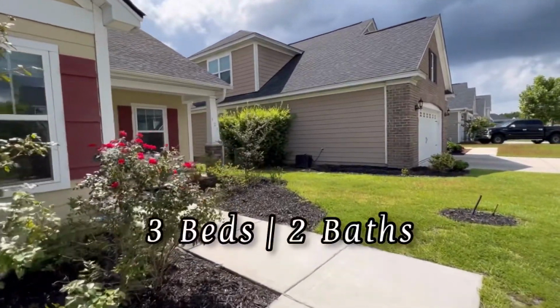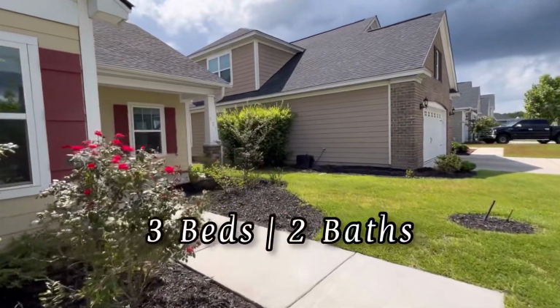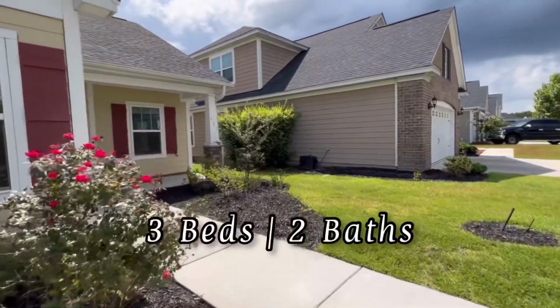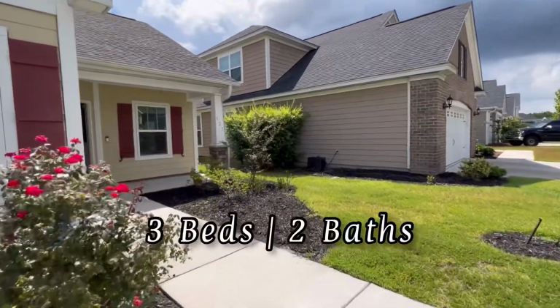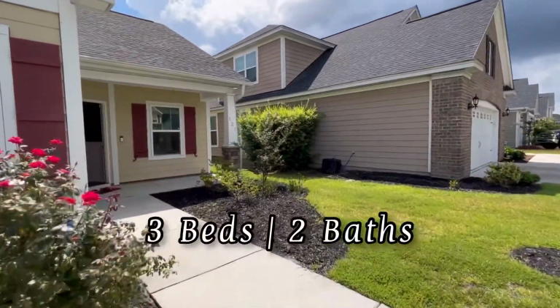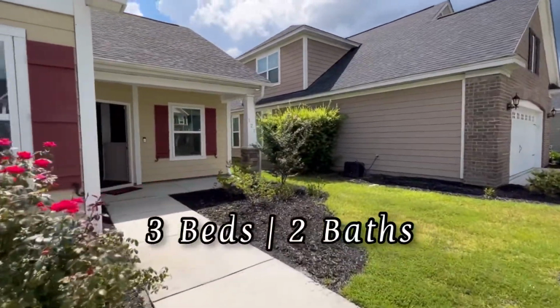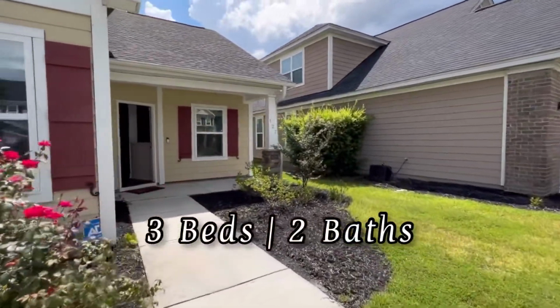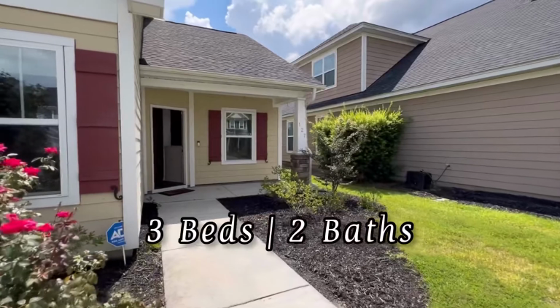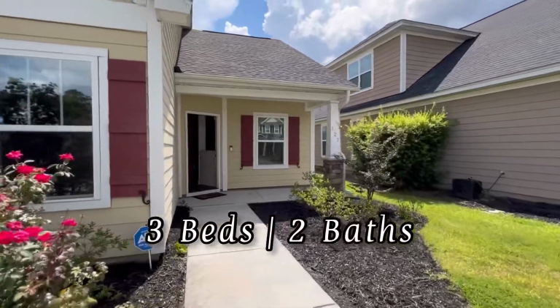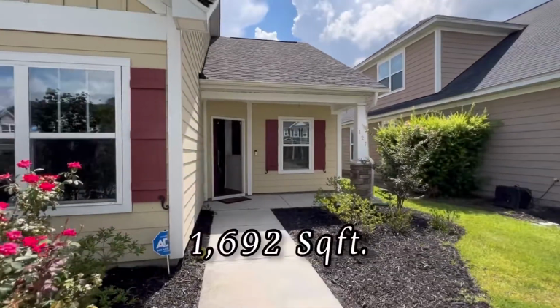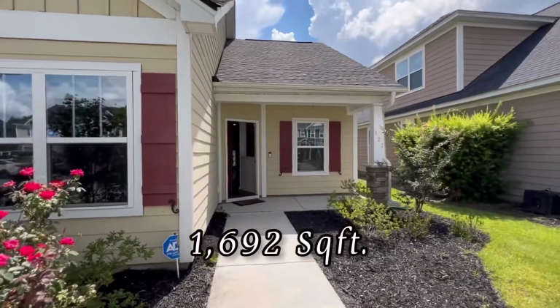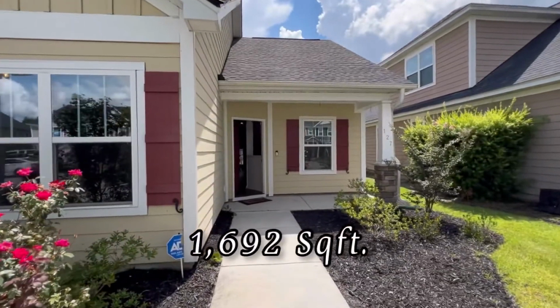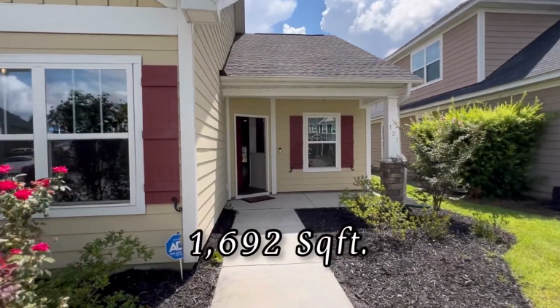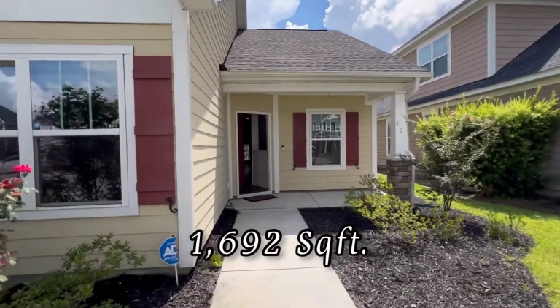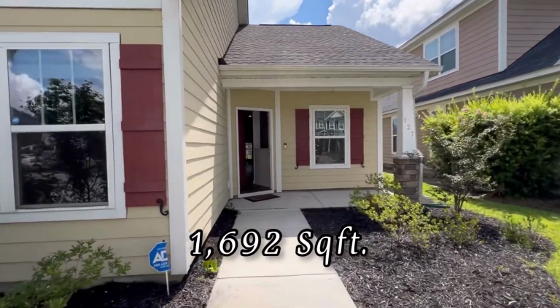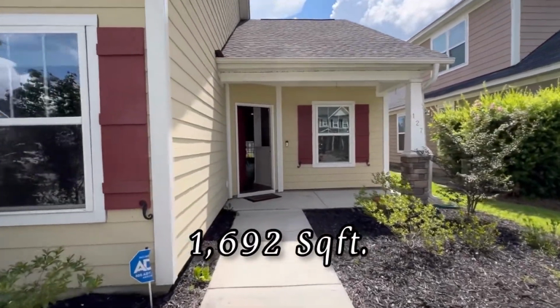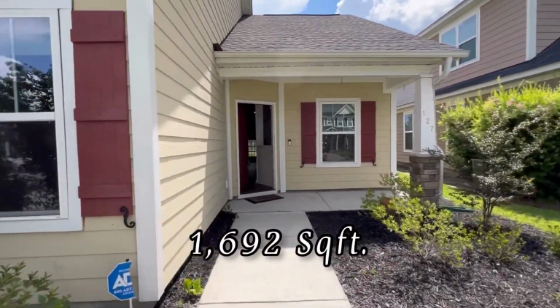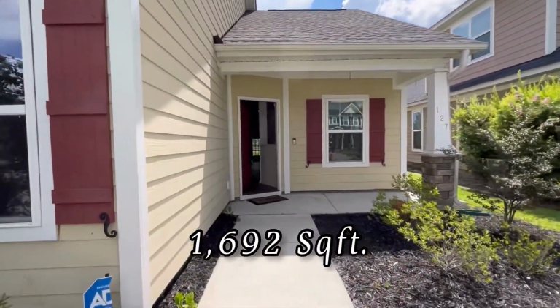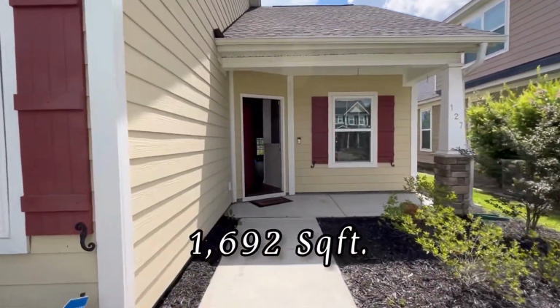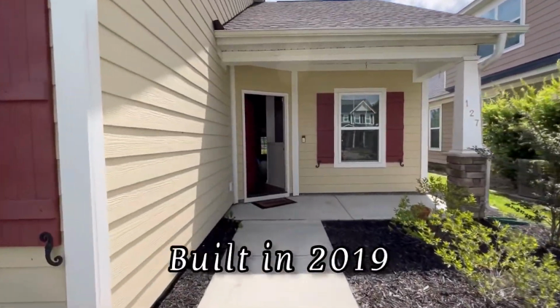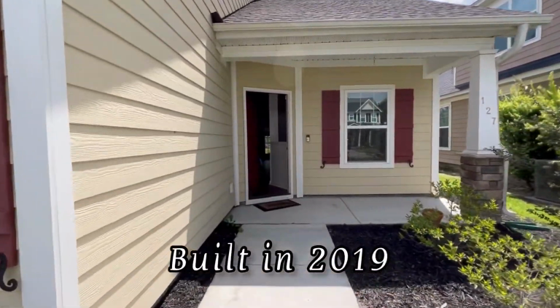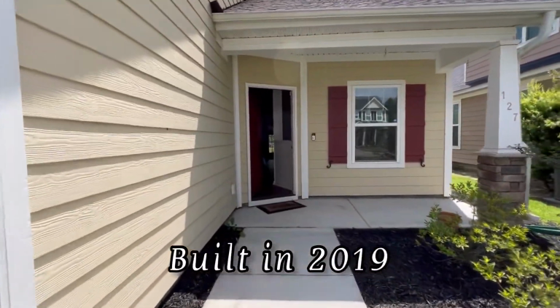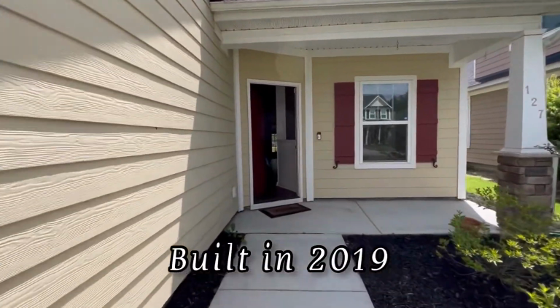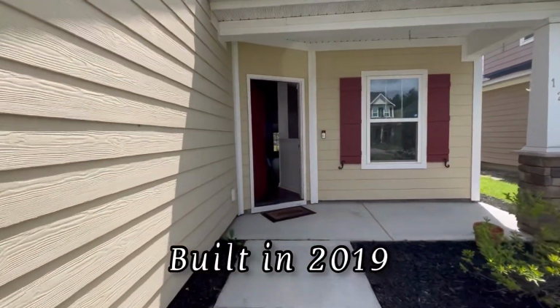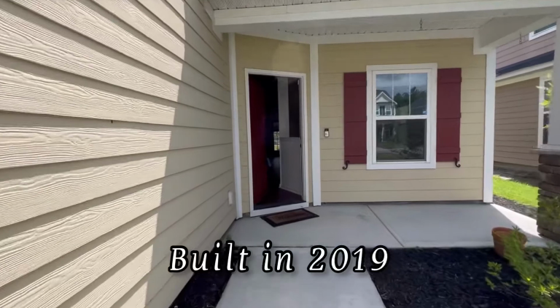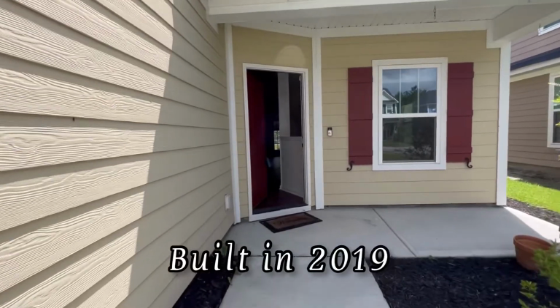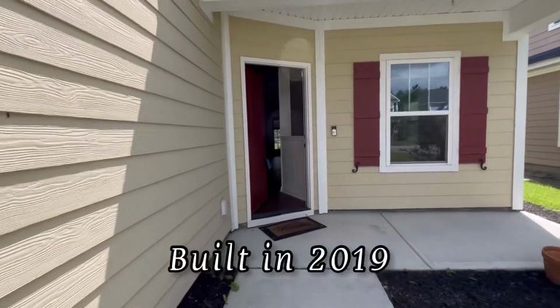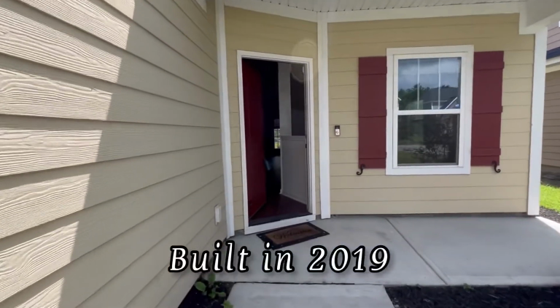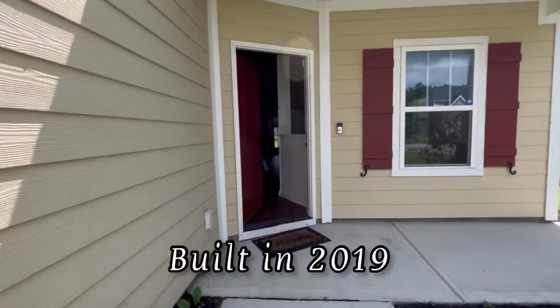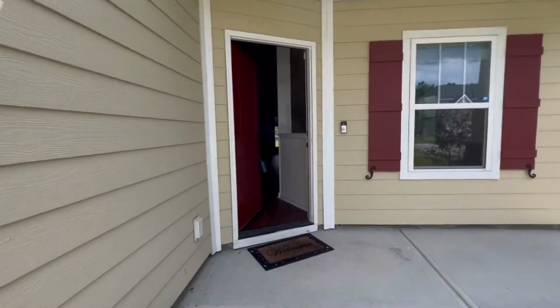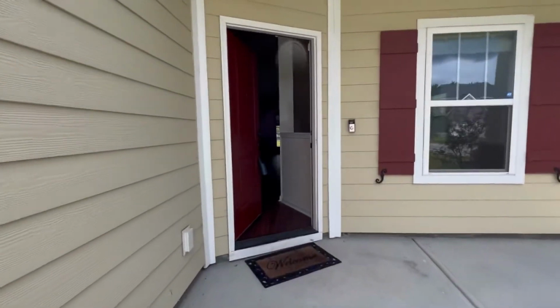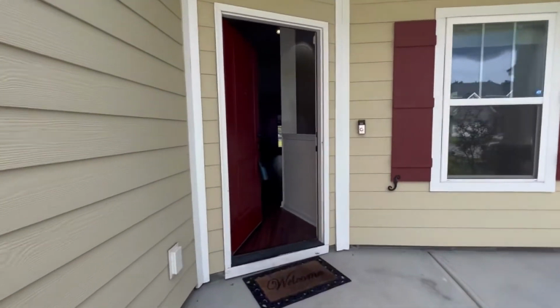This unit is three bedroom, two bath, with about 1,692 square feet, and it was built in 2019. Let's check it out inside.